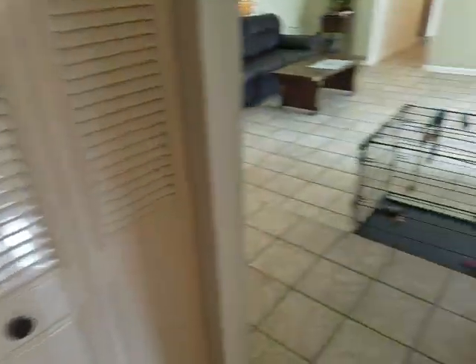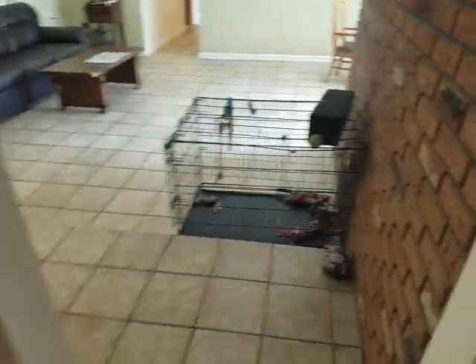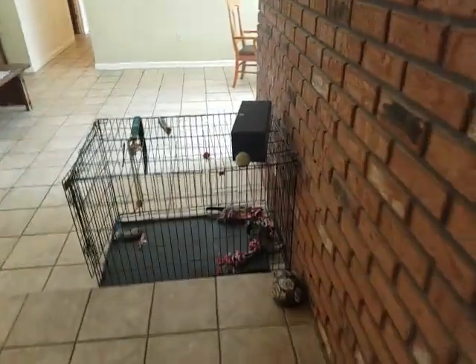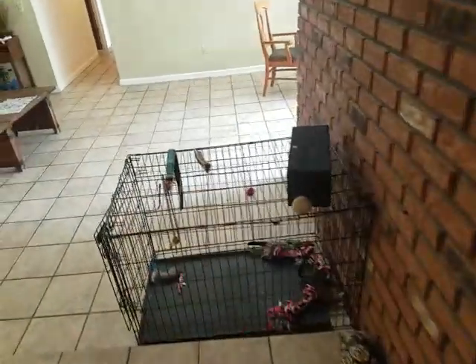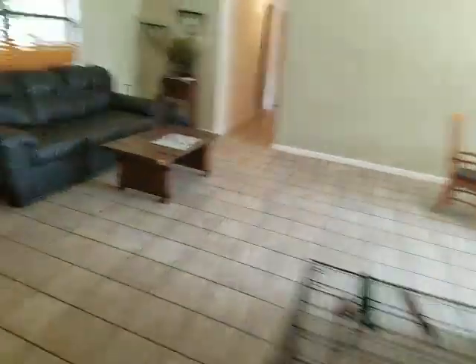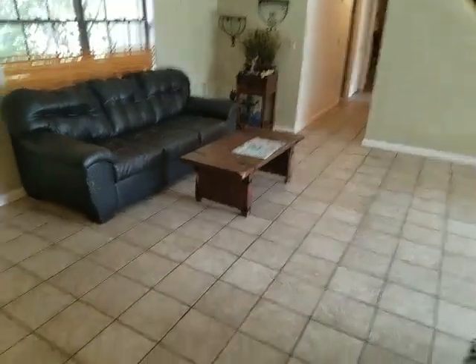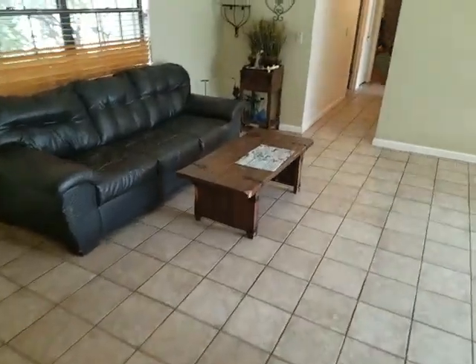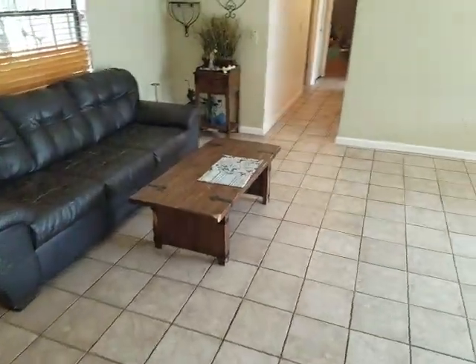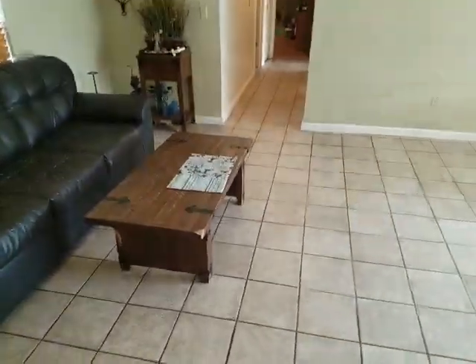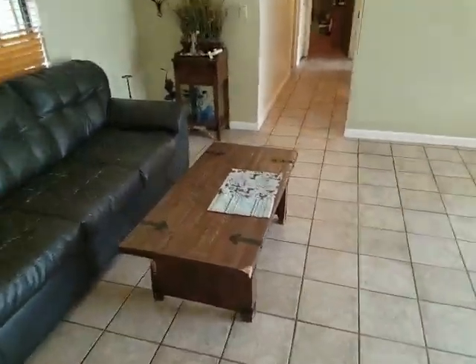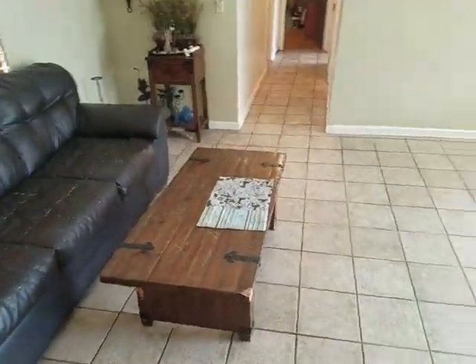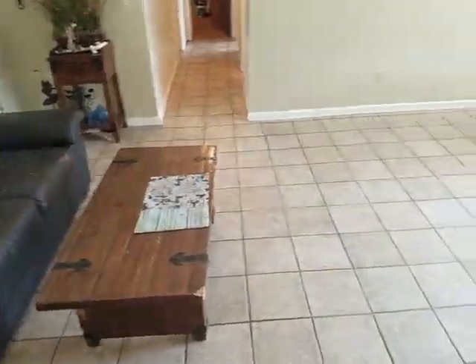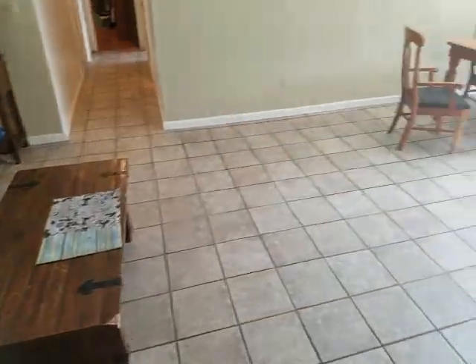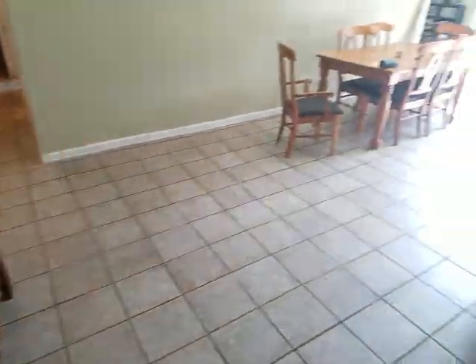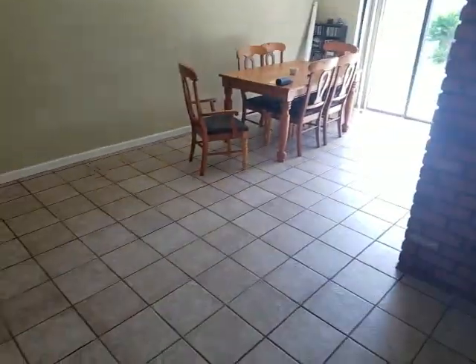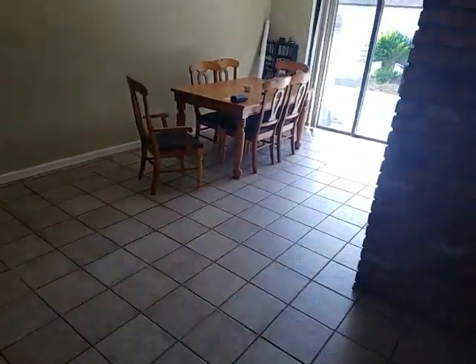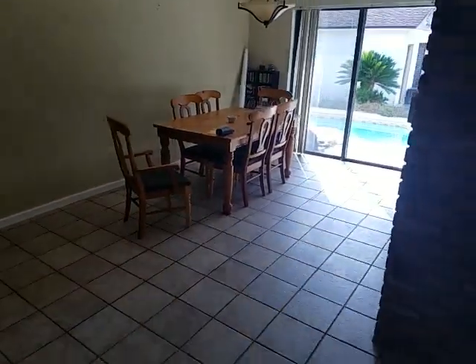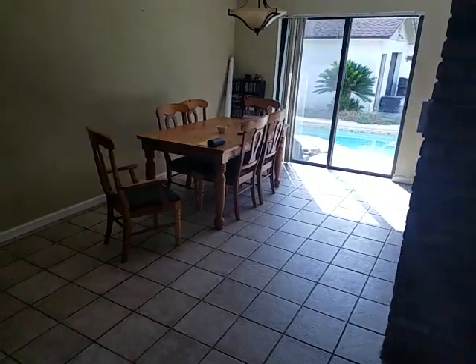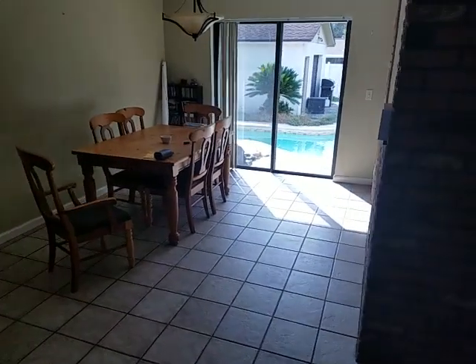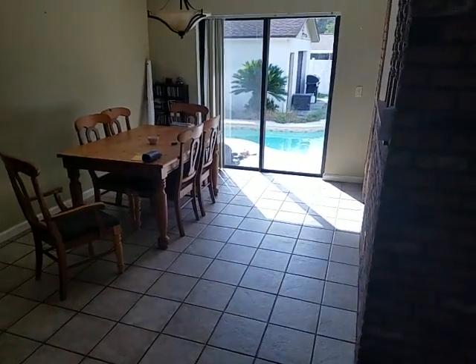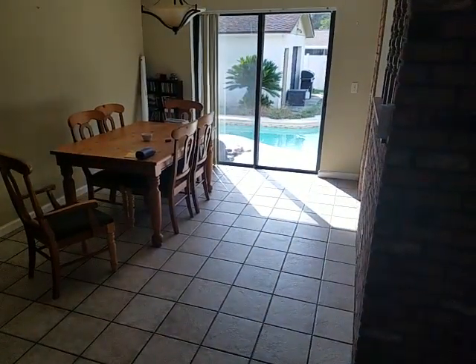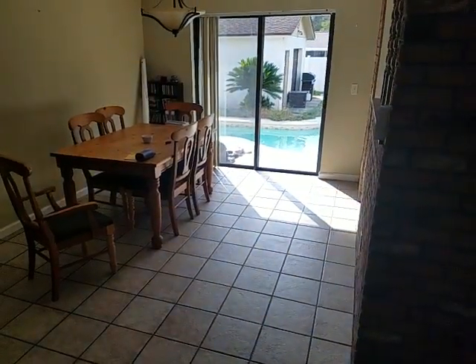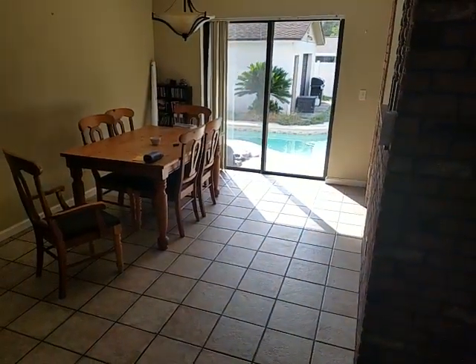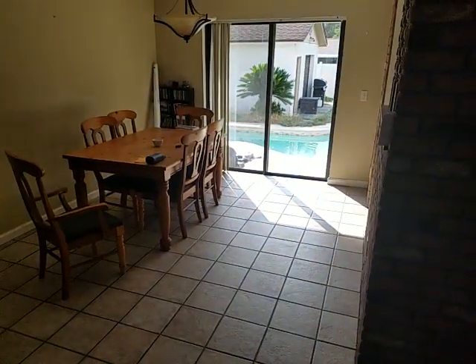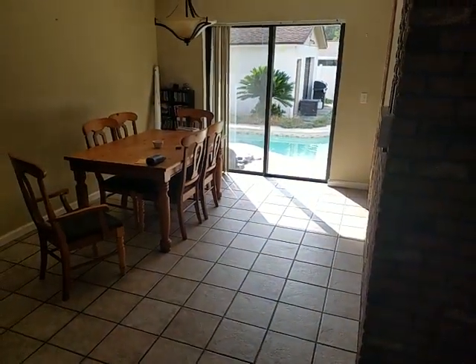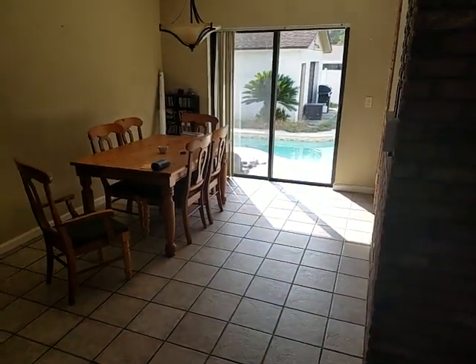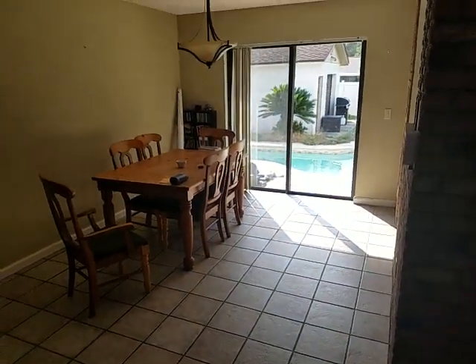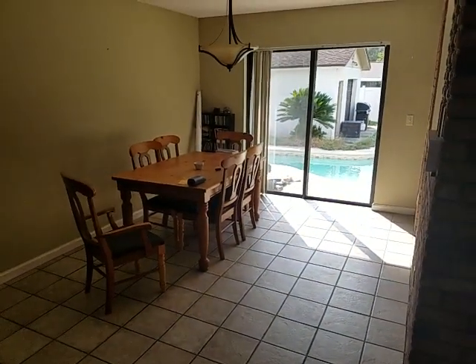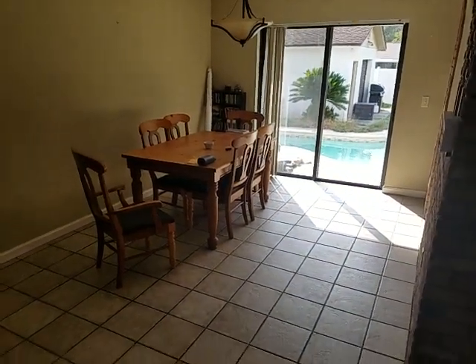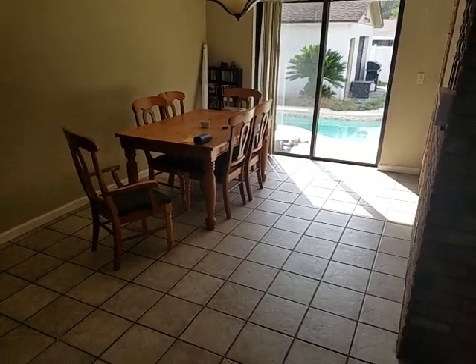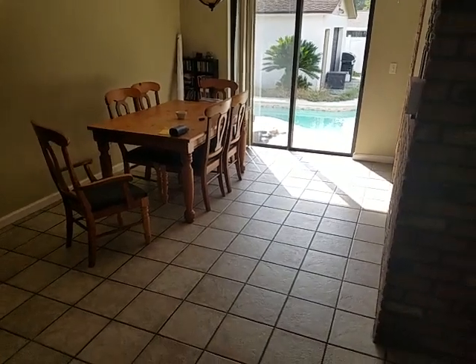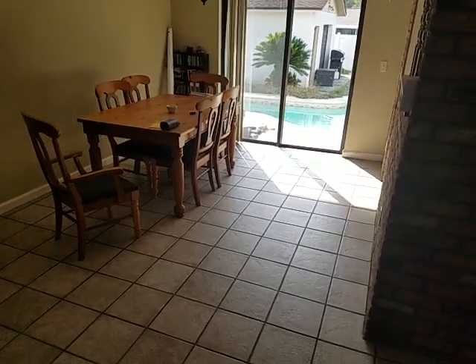We're going to wrap right back around into the main living room and the dining room. You can see approximately what you can fit in there — they have a six or eight top table with plenty of room to spare.